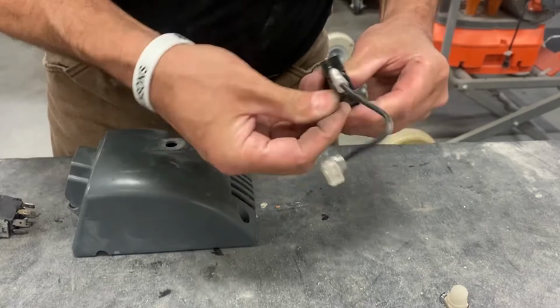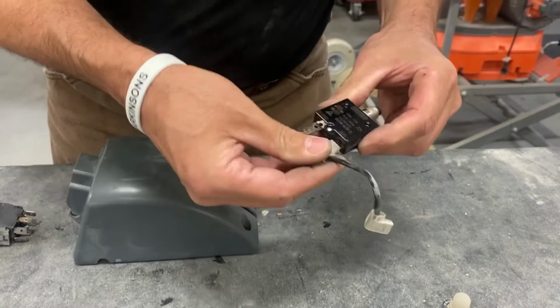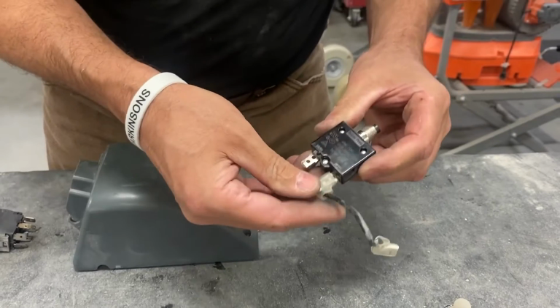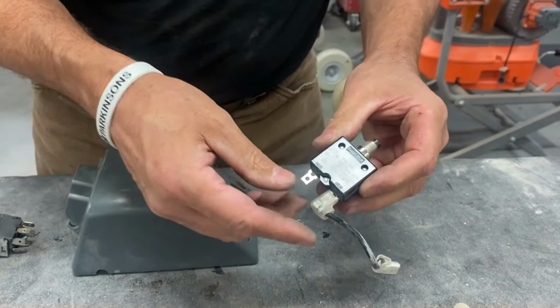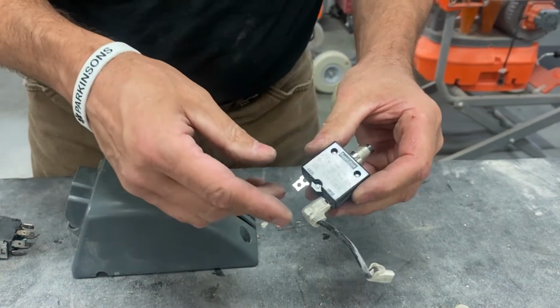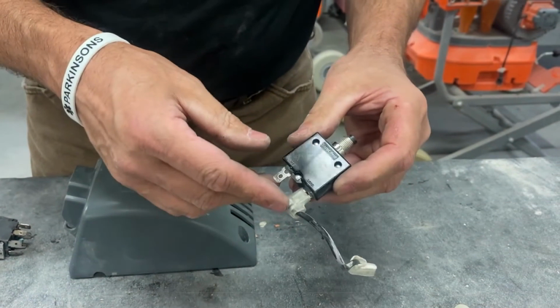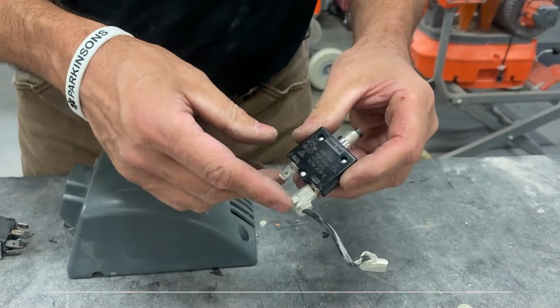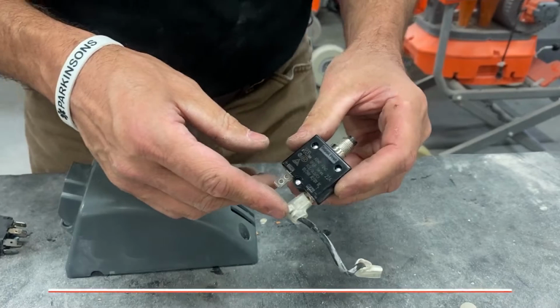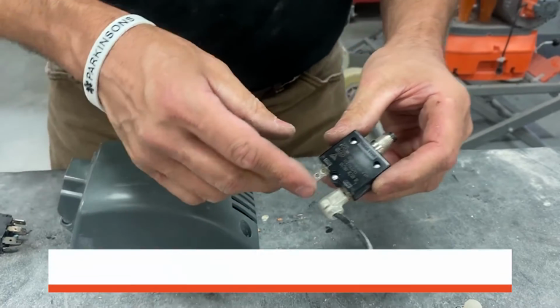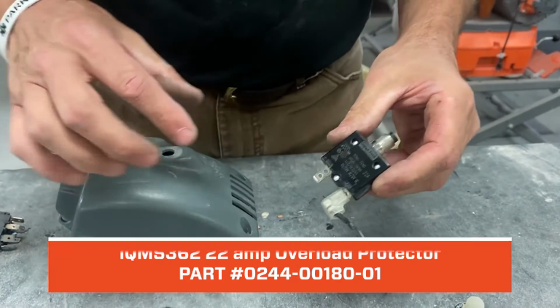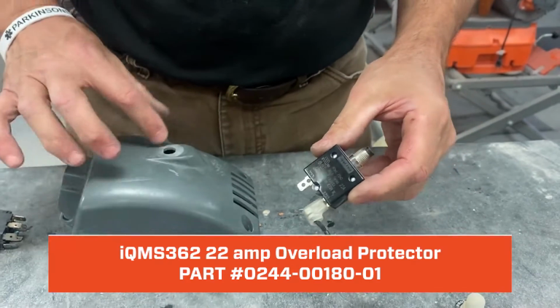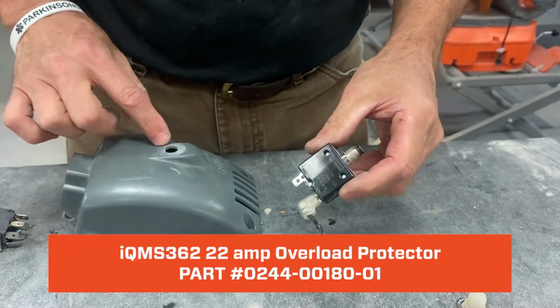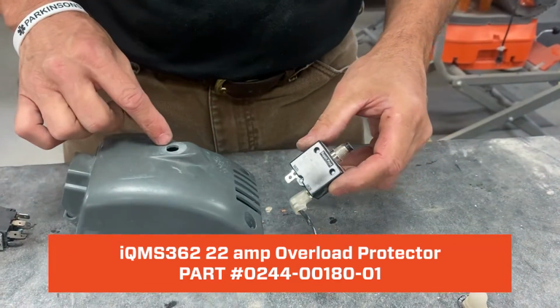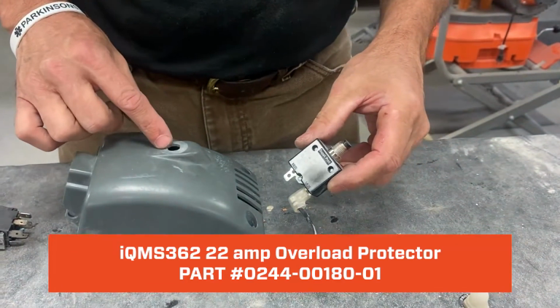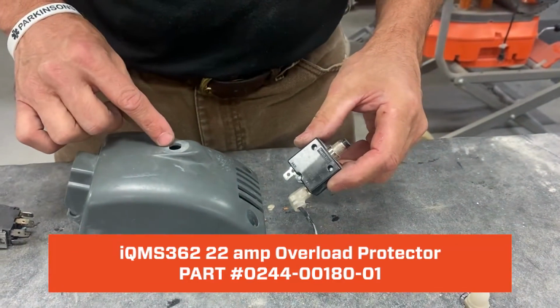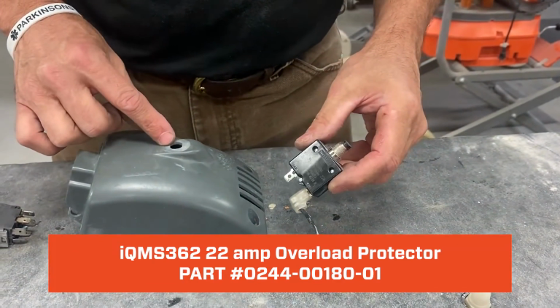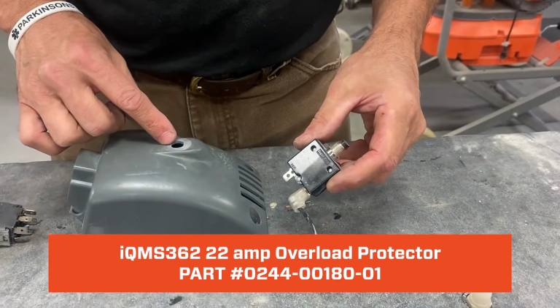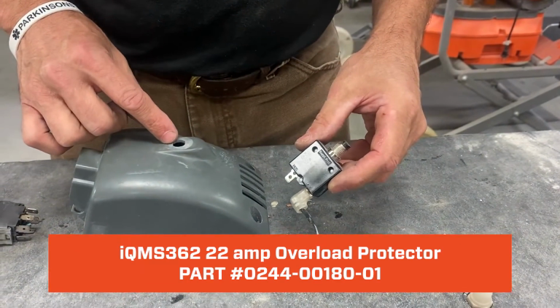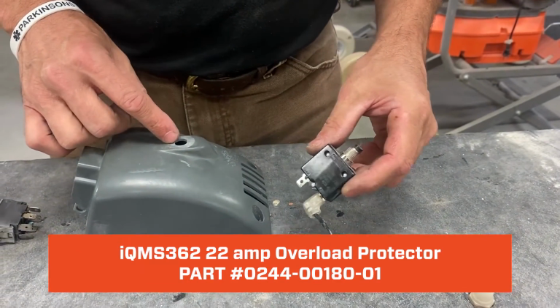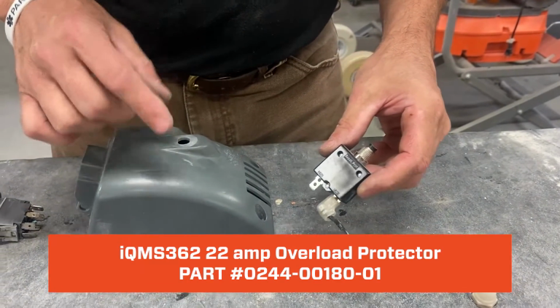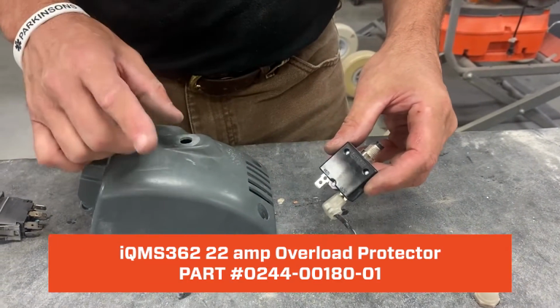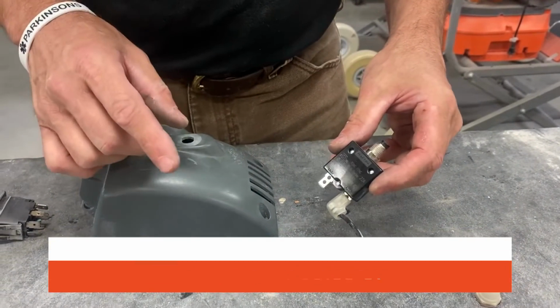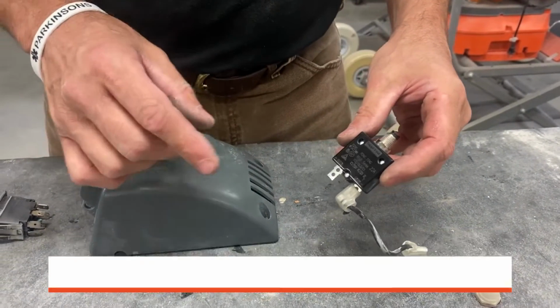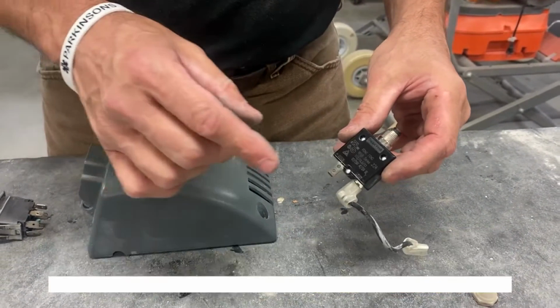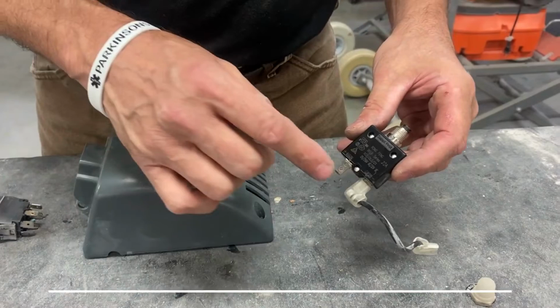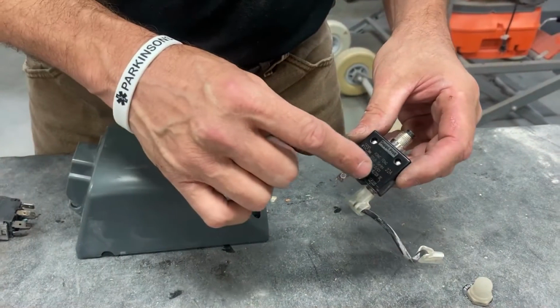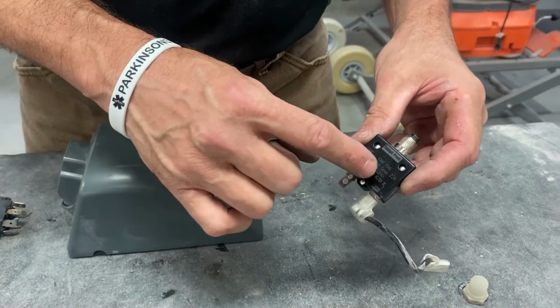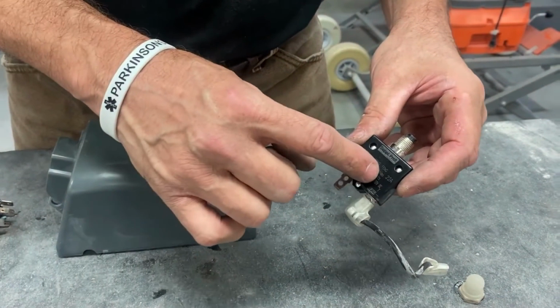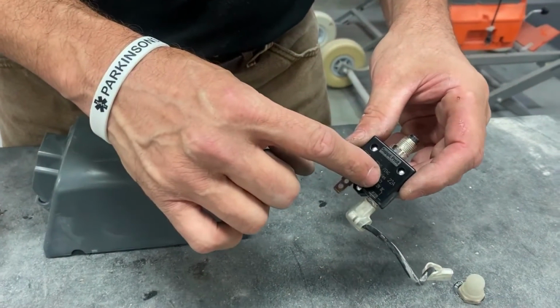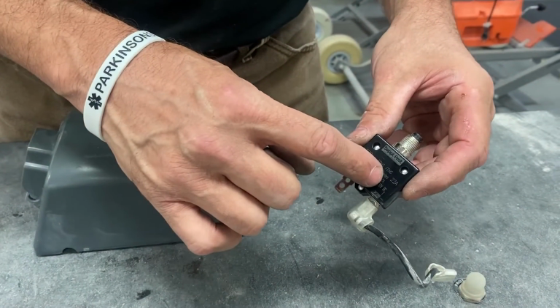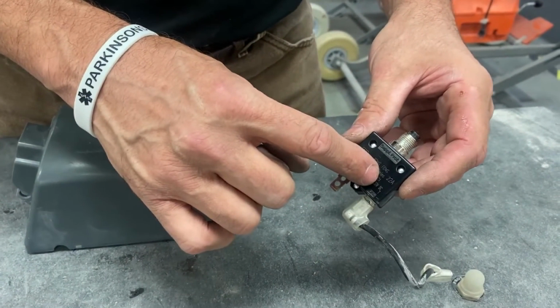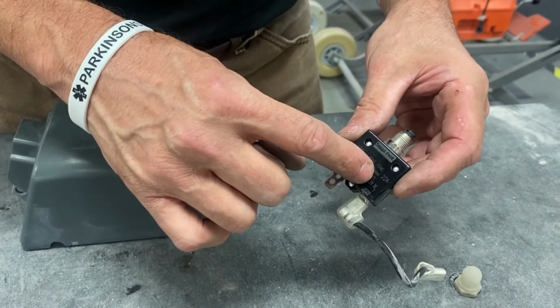If your 362 is equipped with the overload switch, which is normally located on the top, and you need to replace it, make sure that you're using a 22-amp overload.